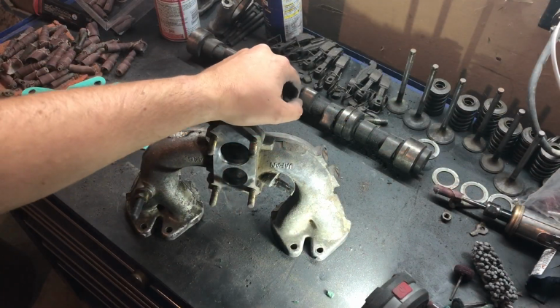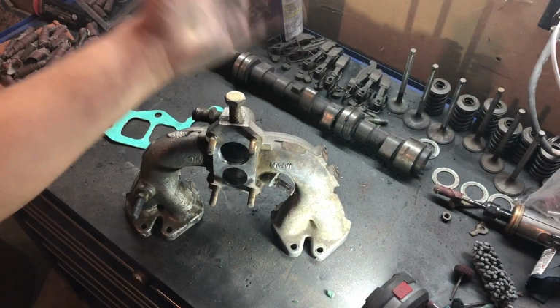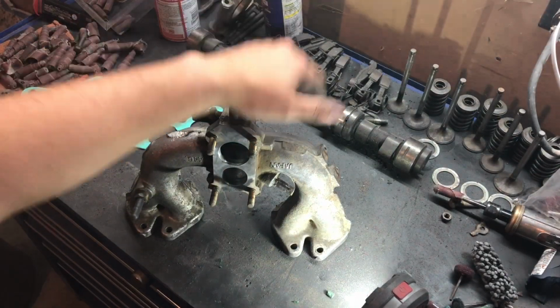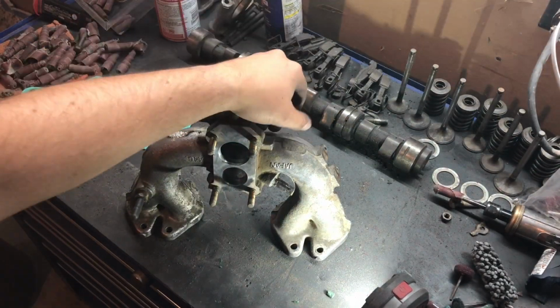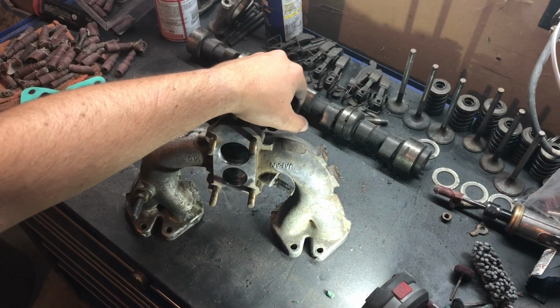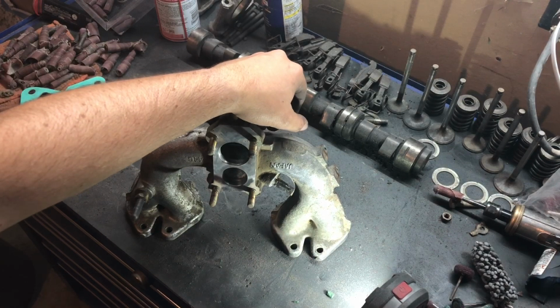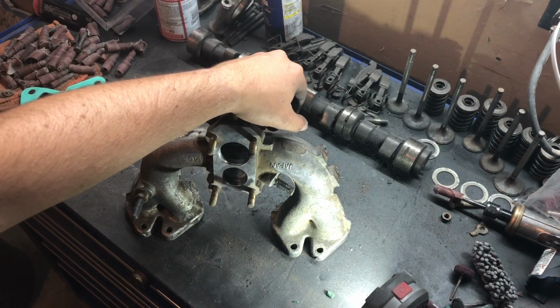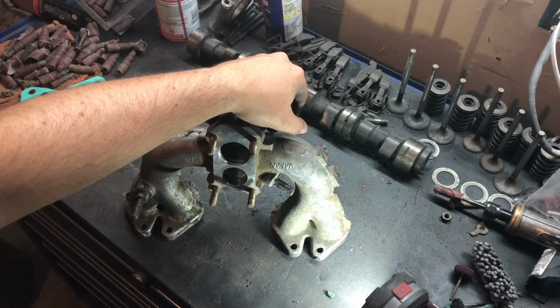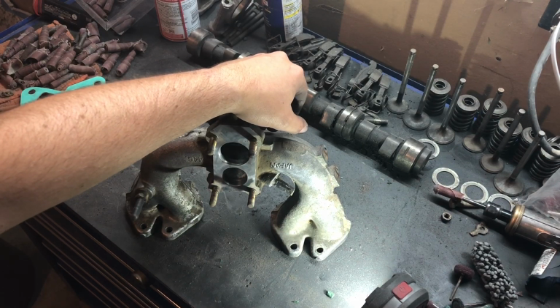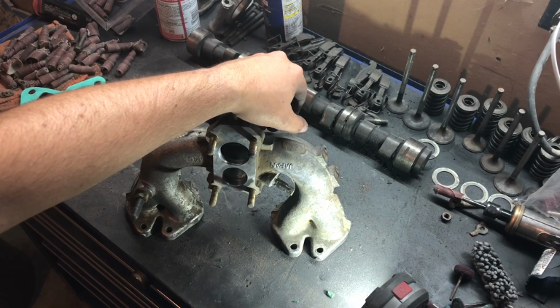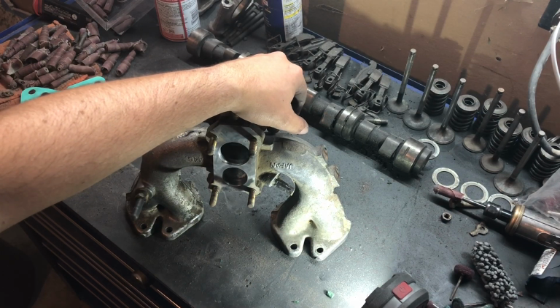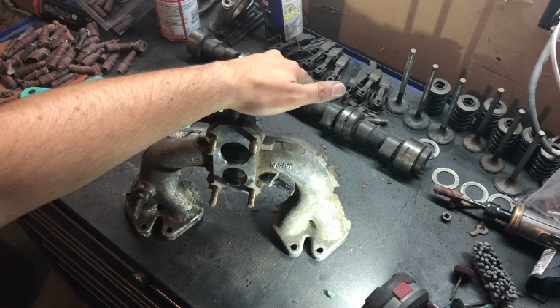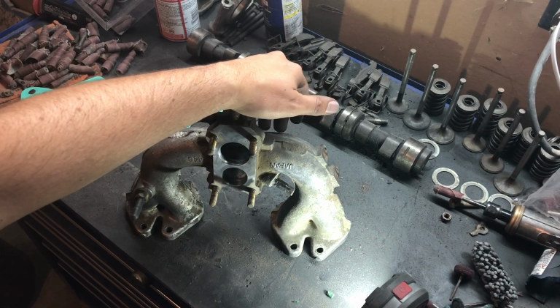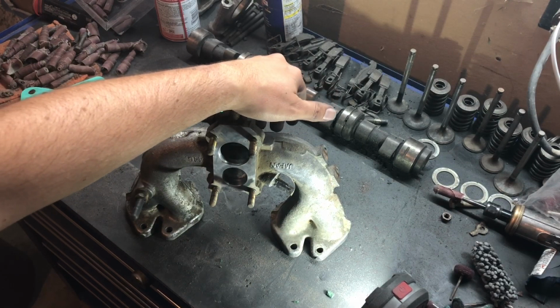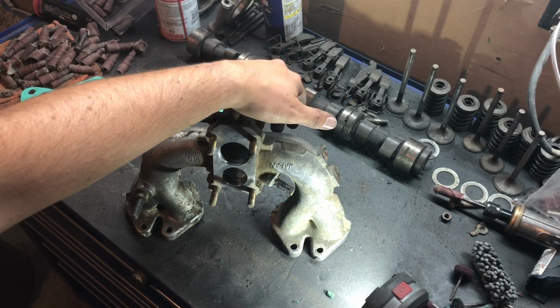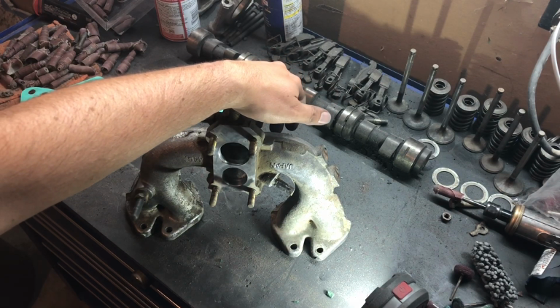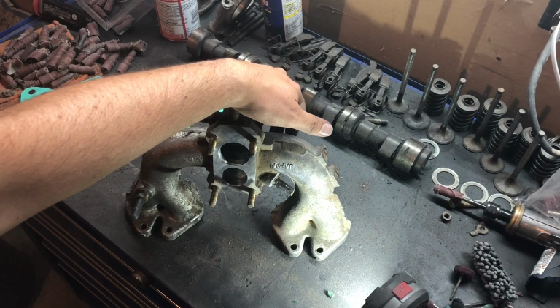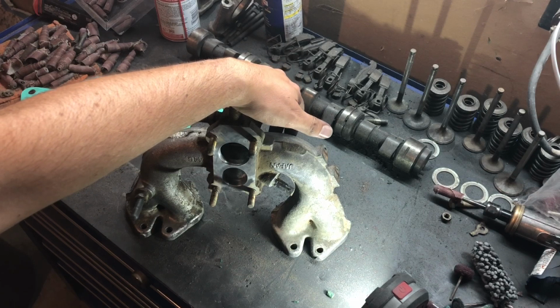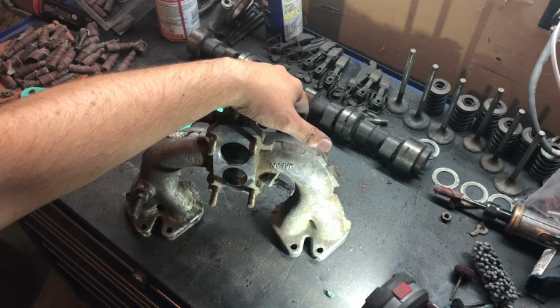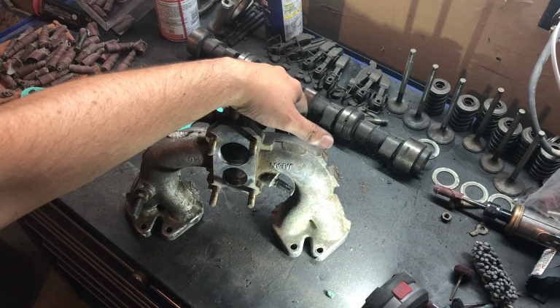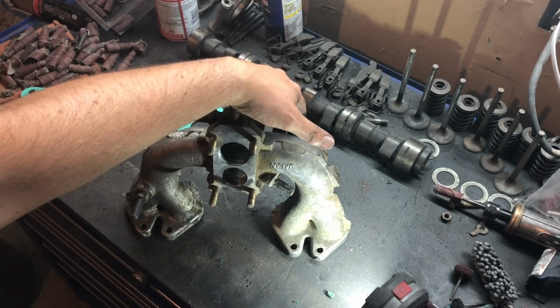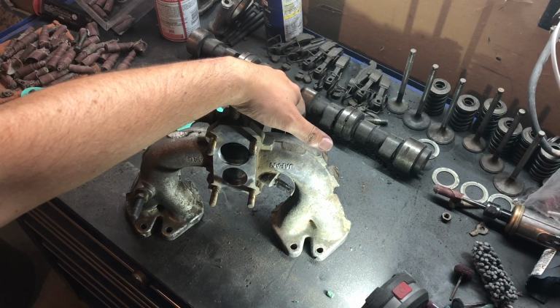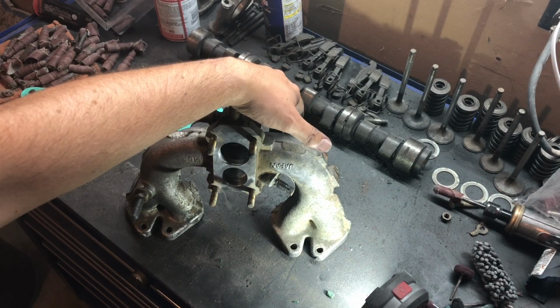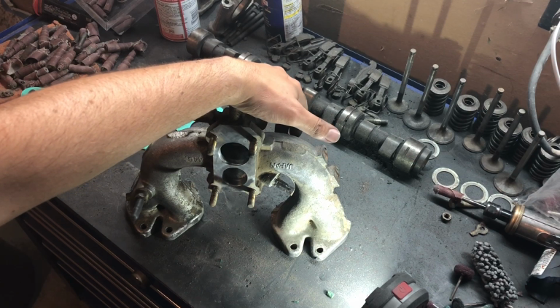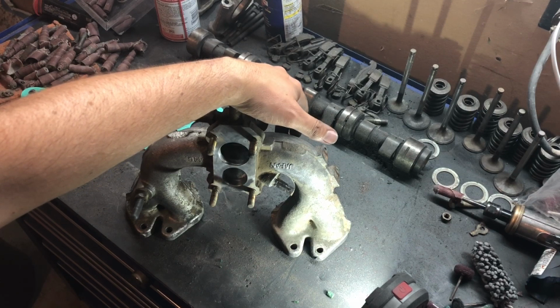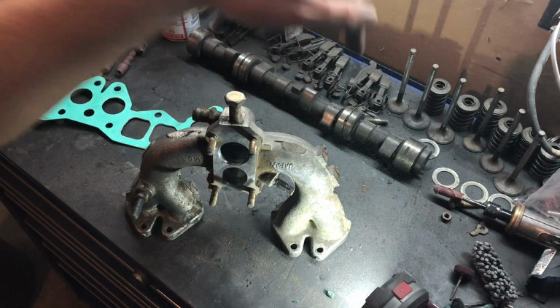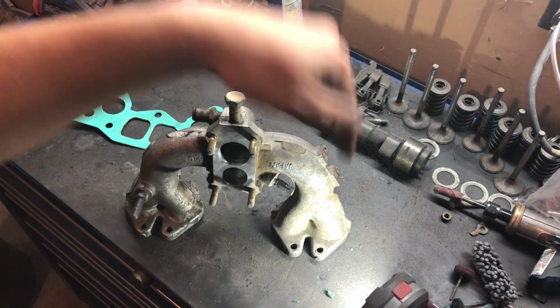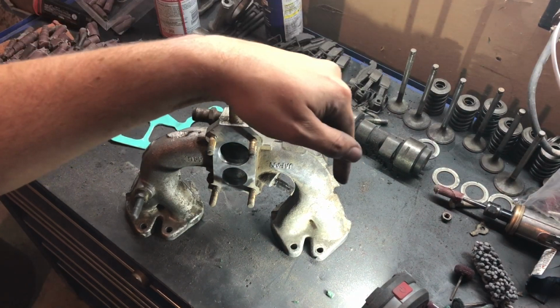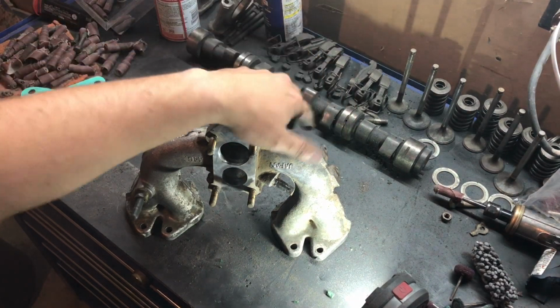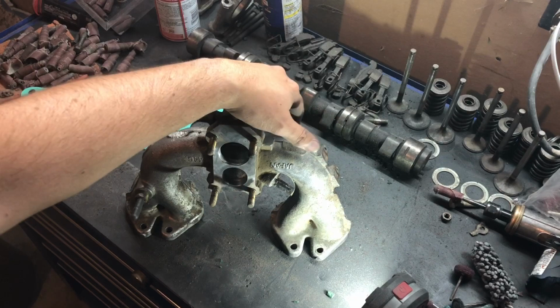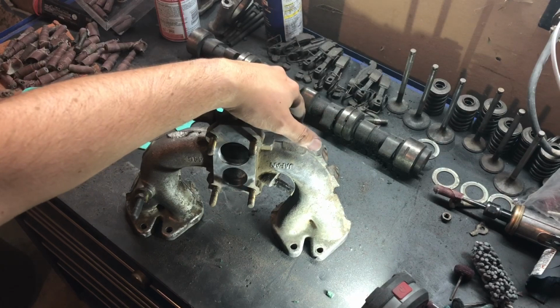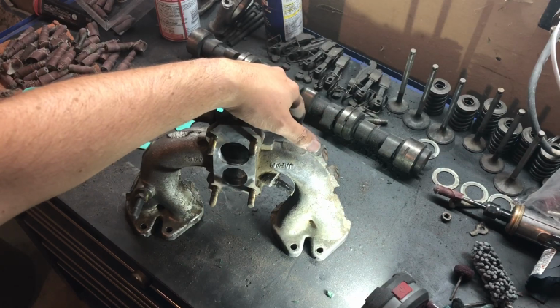So now you guys all know a little bit more on how to port and polish your own heads. I may do another video on some other related stuff, but if you guys have any questions and comments leave them down below, and don't forget to like and subscribe.